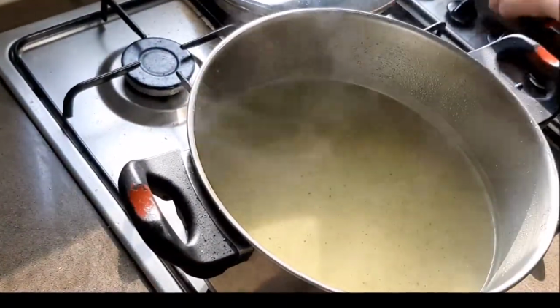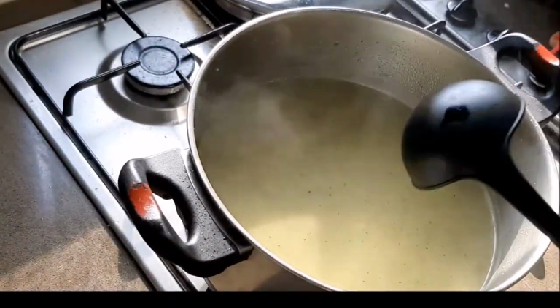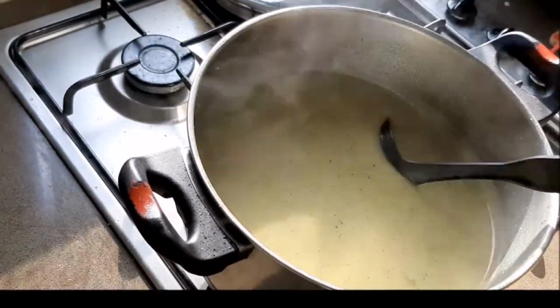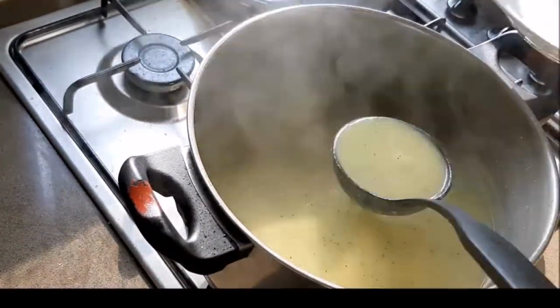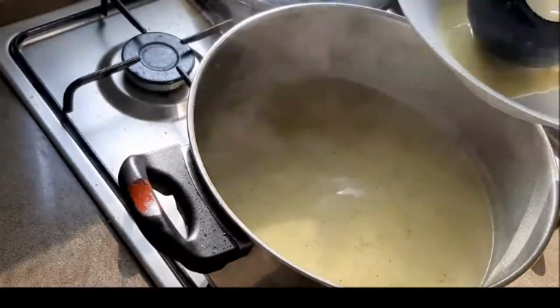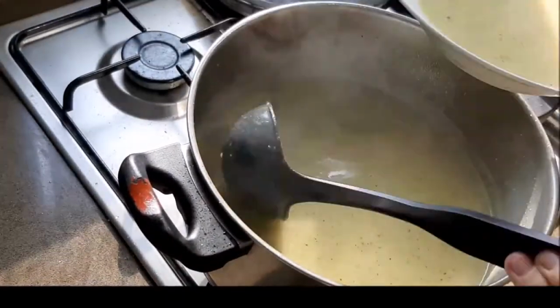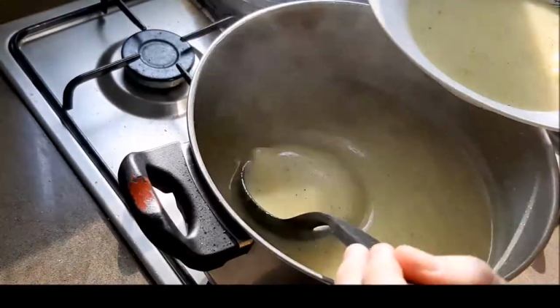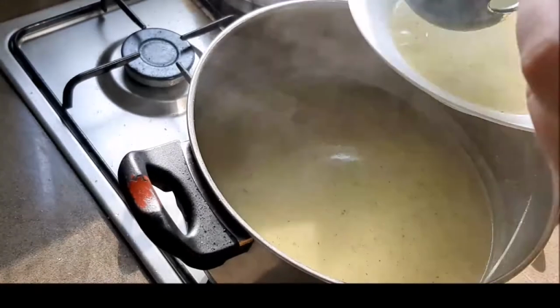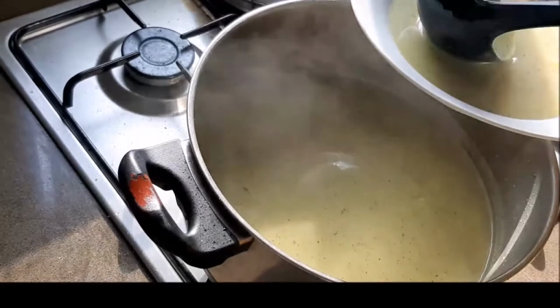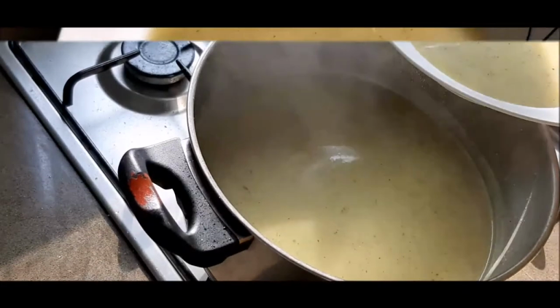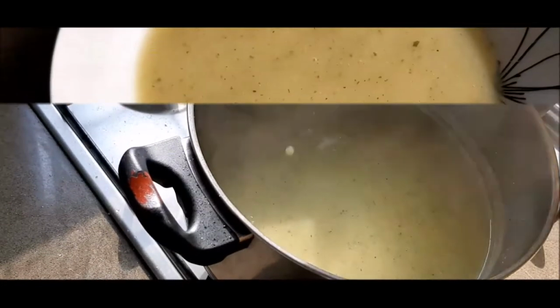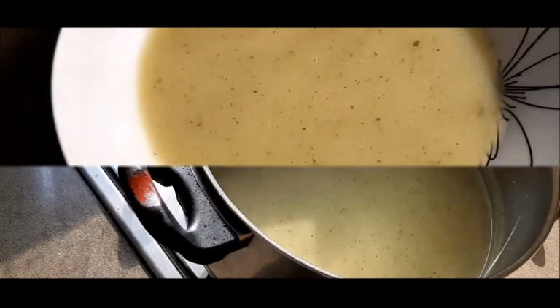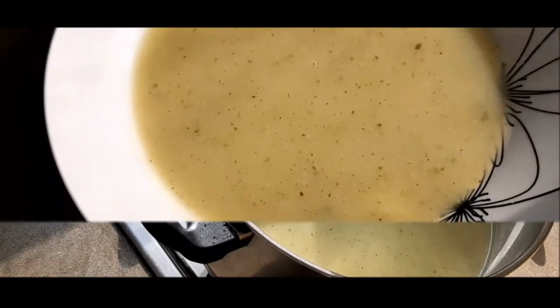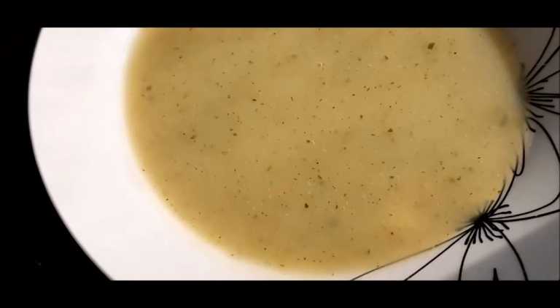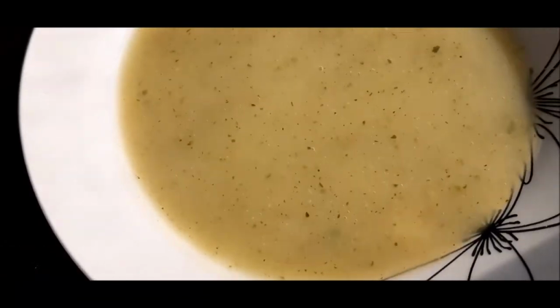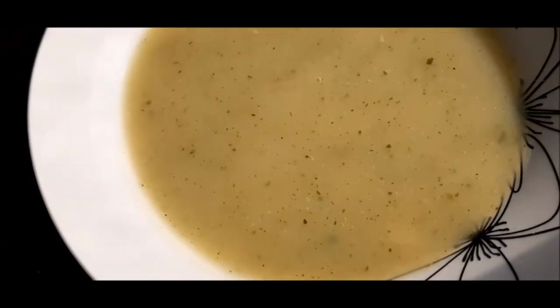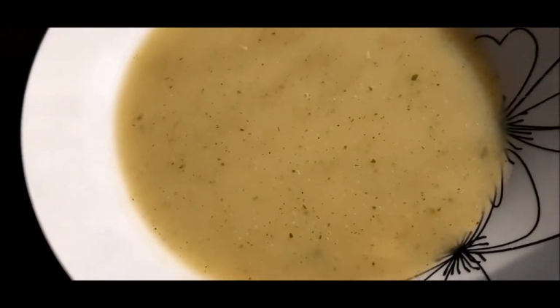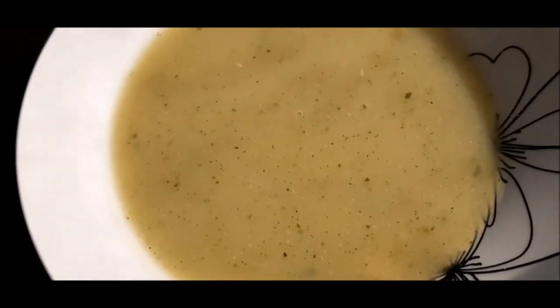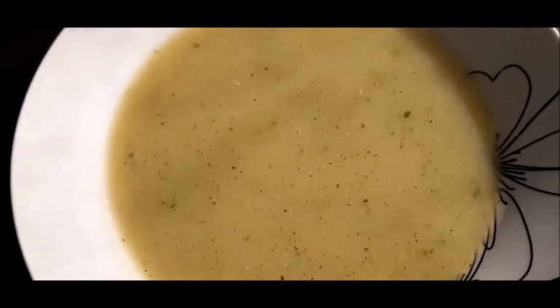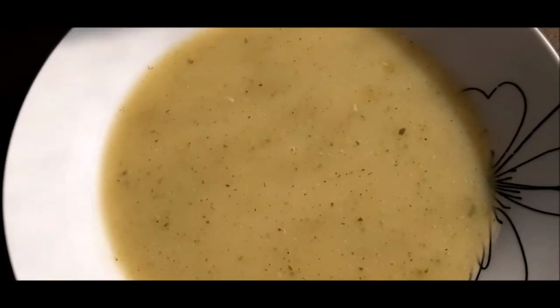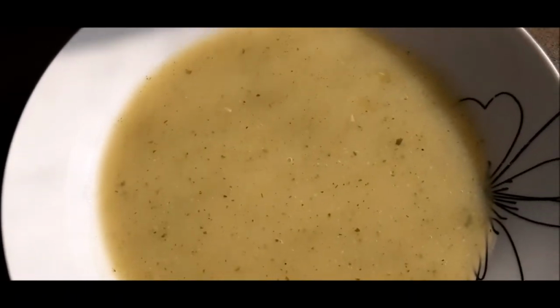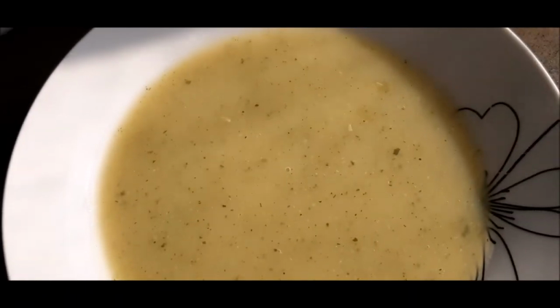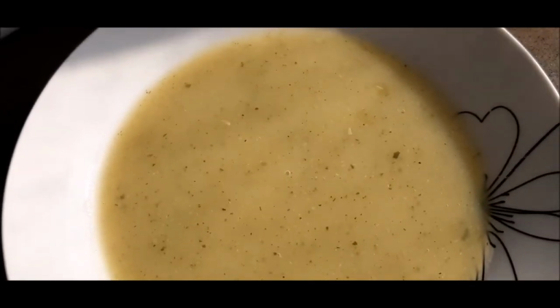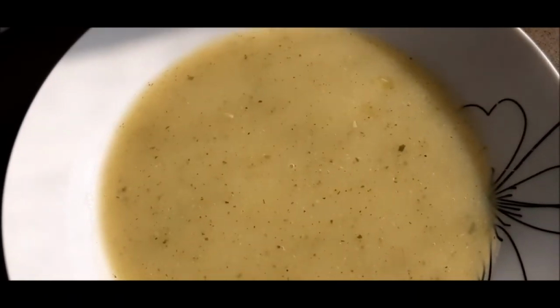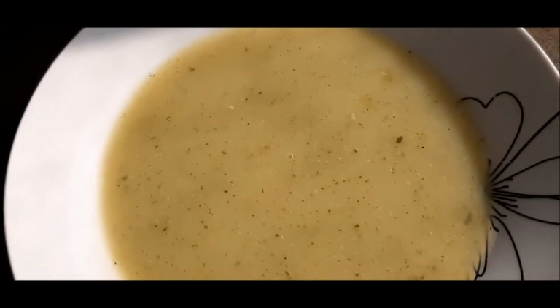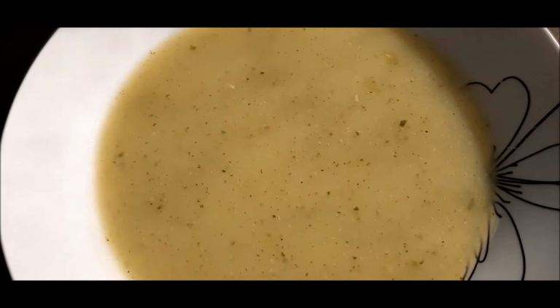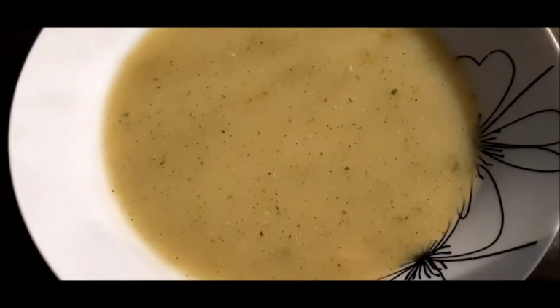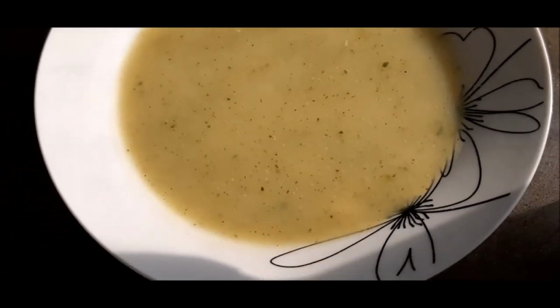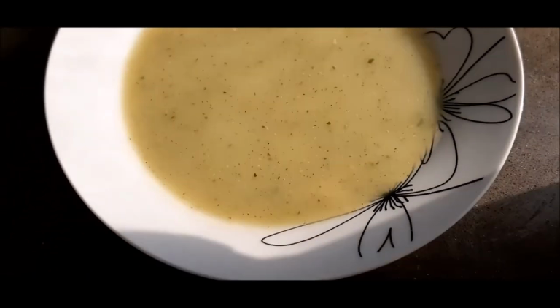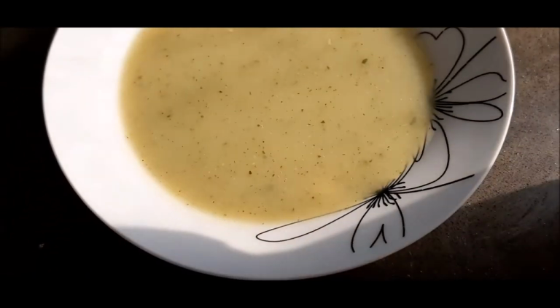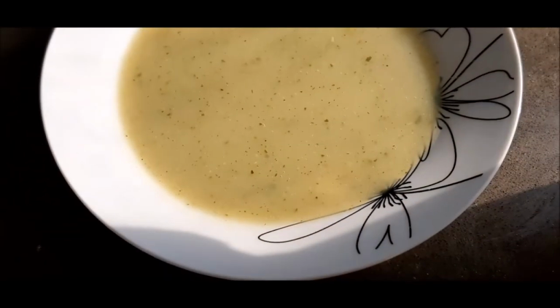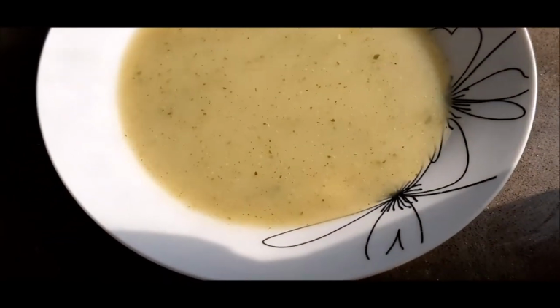And that's as easy as it is — now we're ready to dish up. Delicious, creamy, and ready to go!